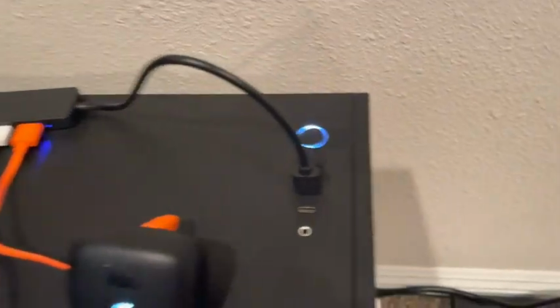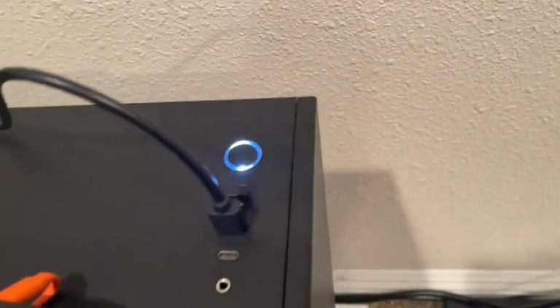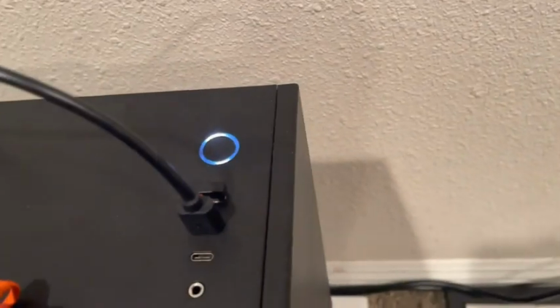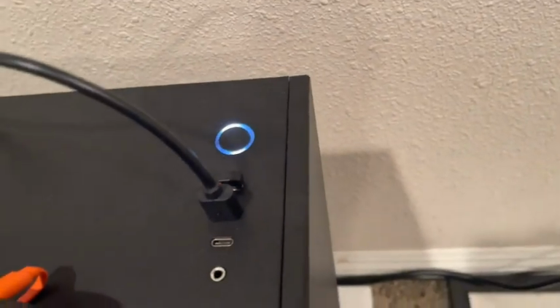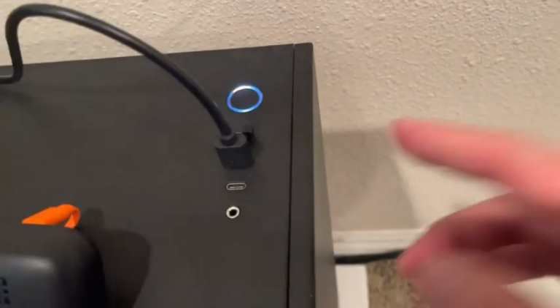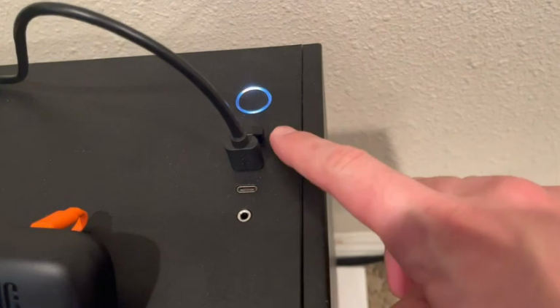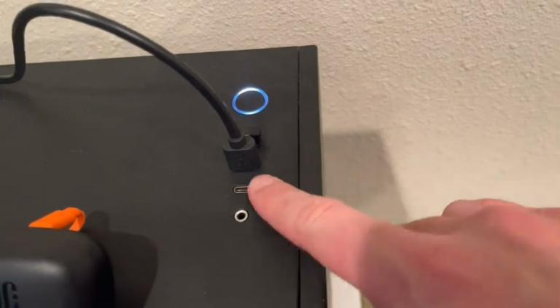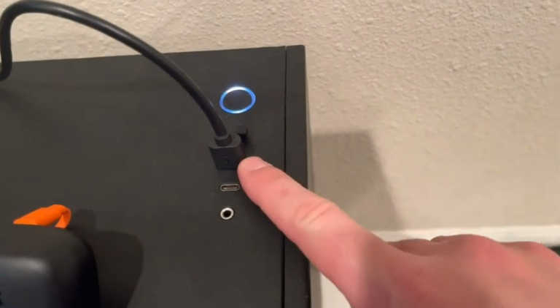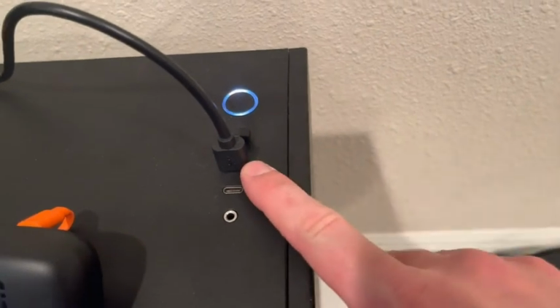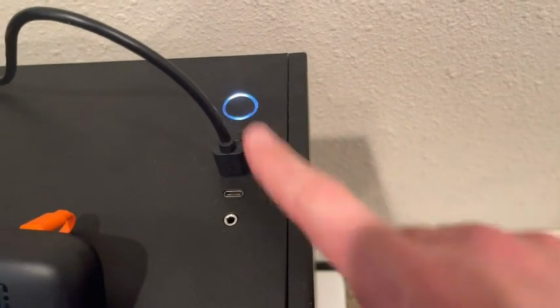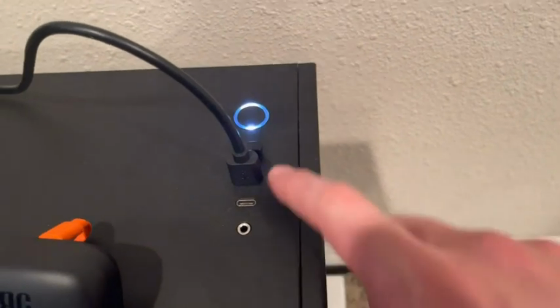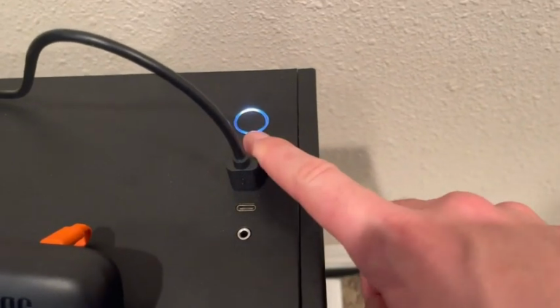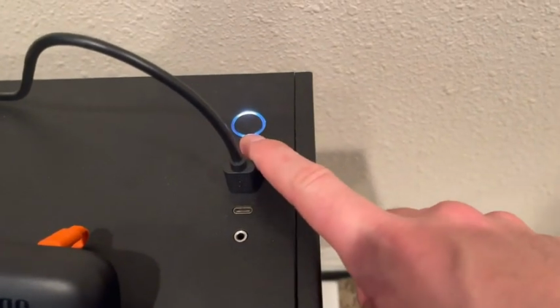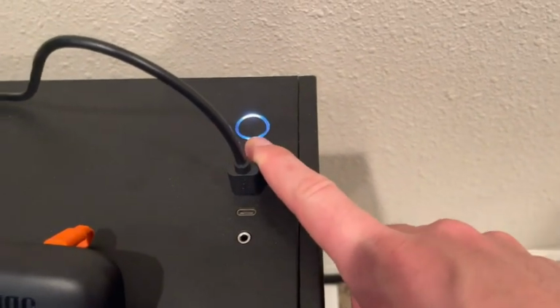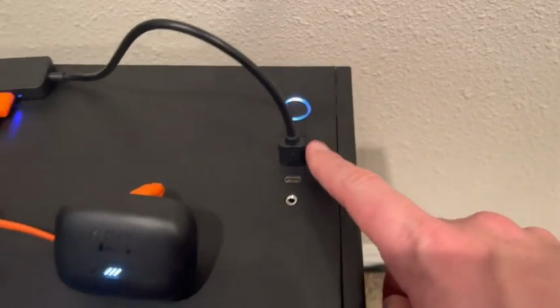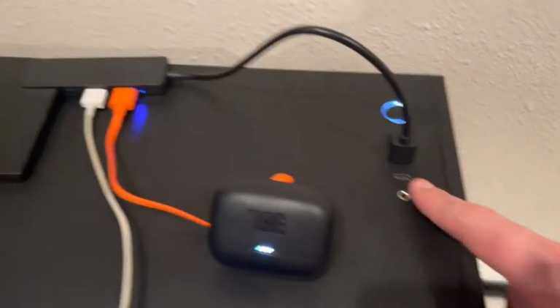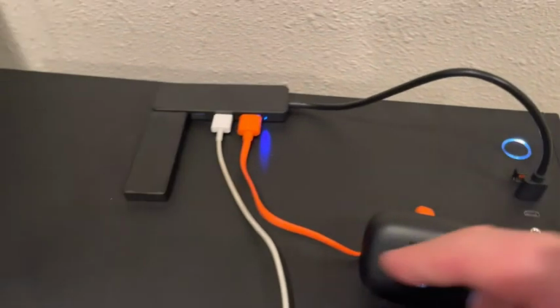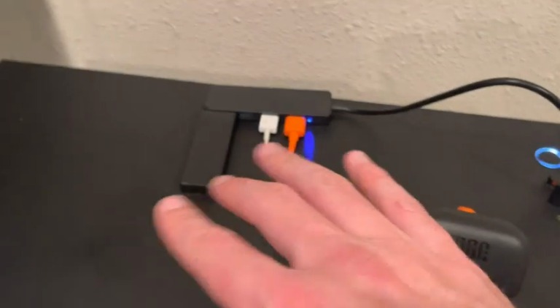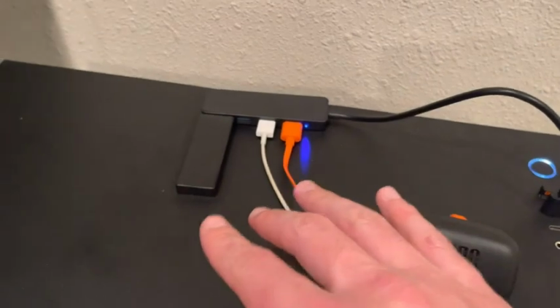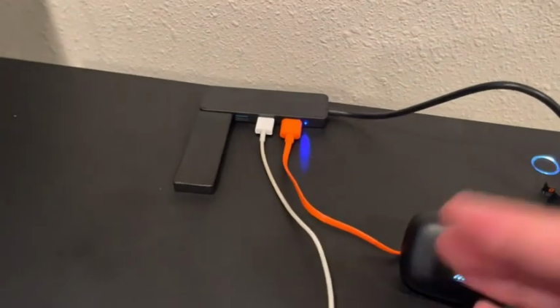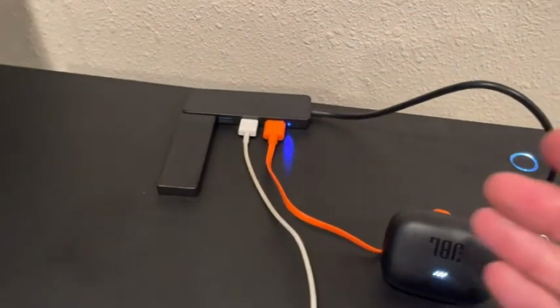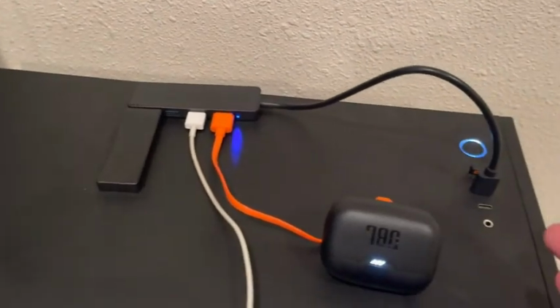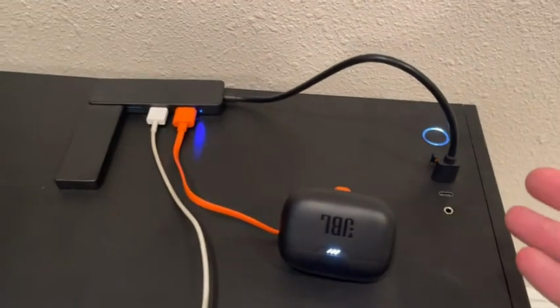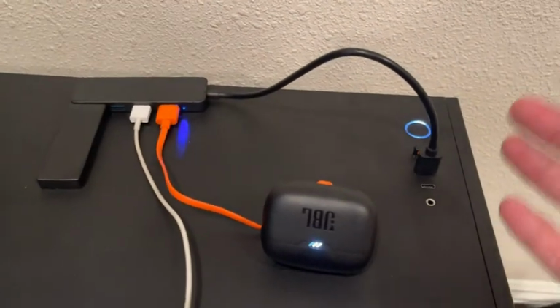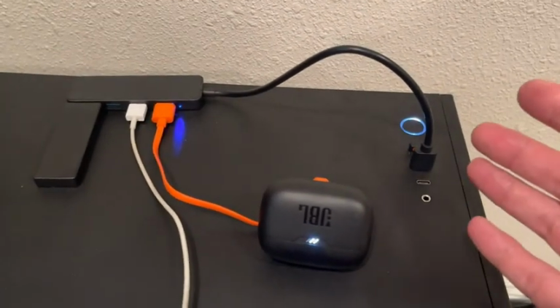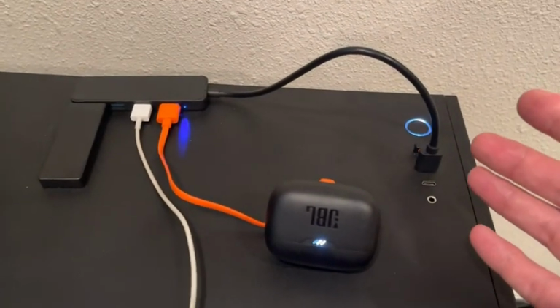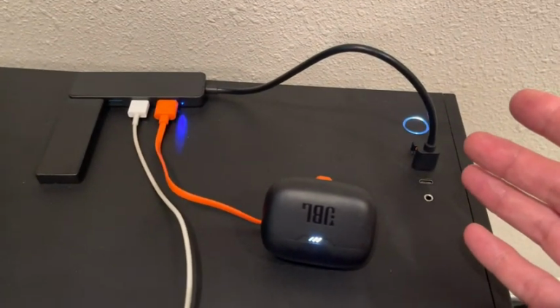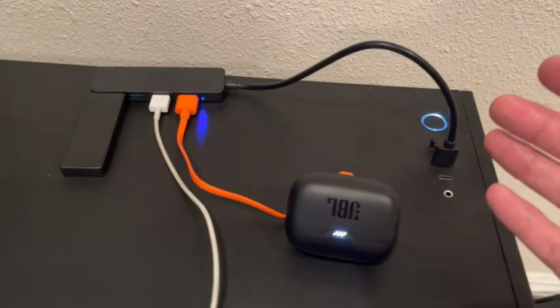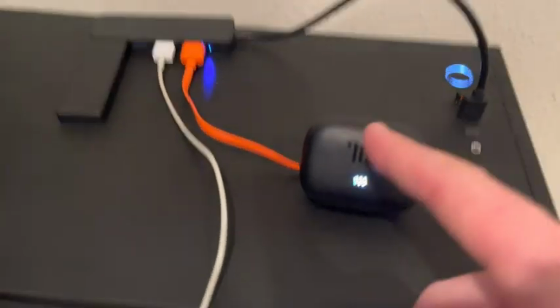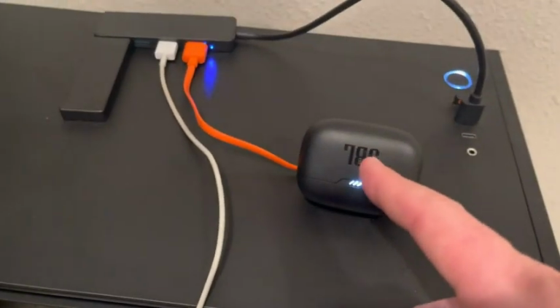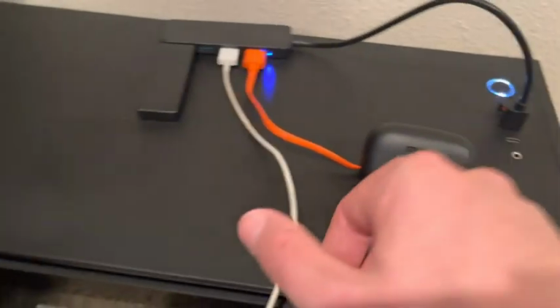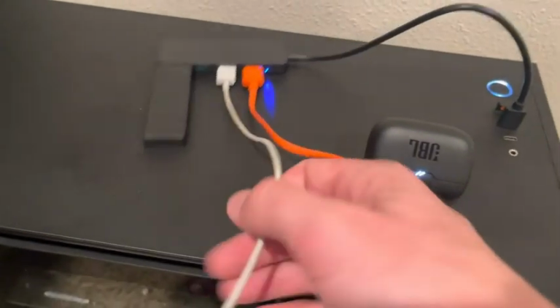The front of my PC, as you can tell, only has two USB 3.0 spots. One of them my mouse is always plugged into, and I always had multiple devices like this I was trying to plug in, and this thing solves all my problems.